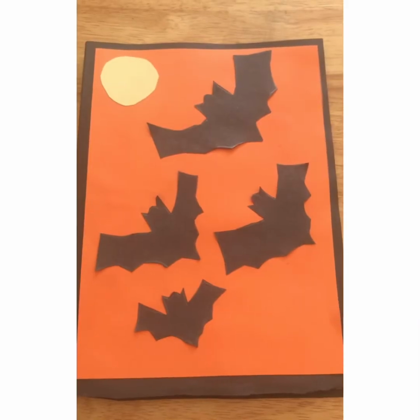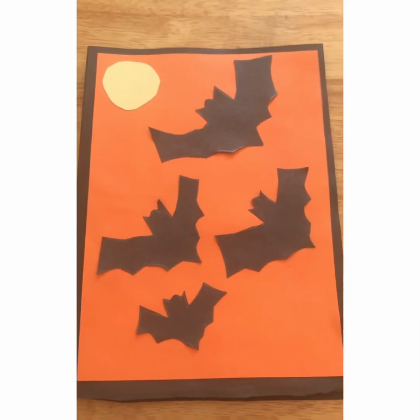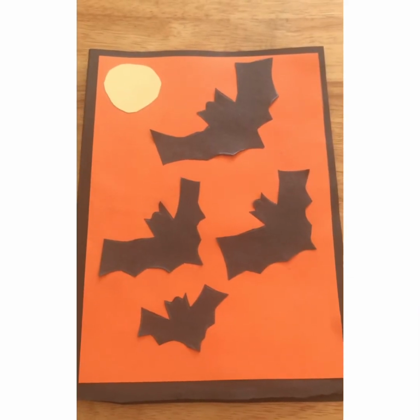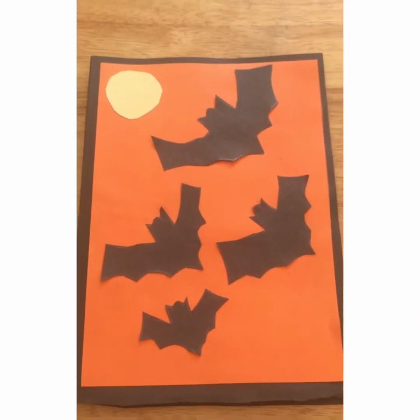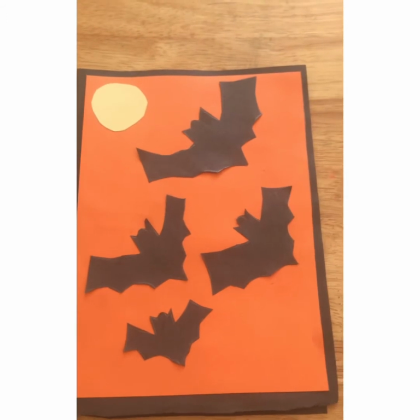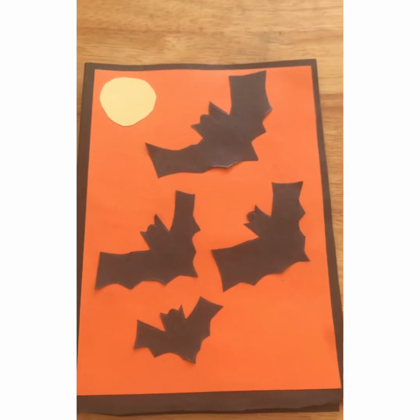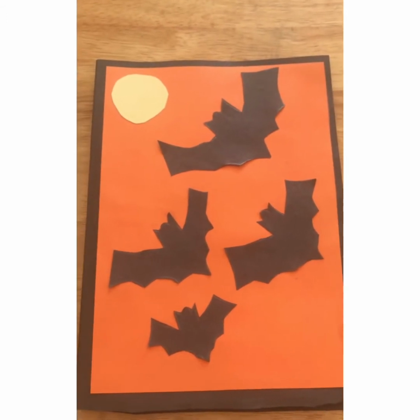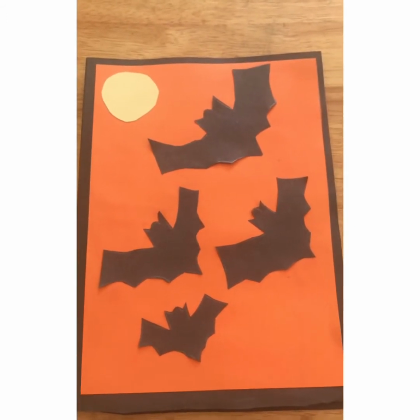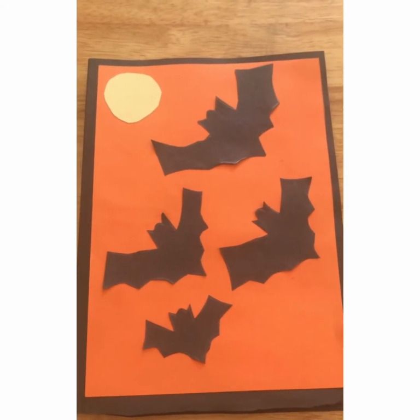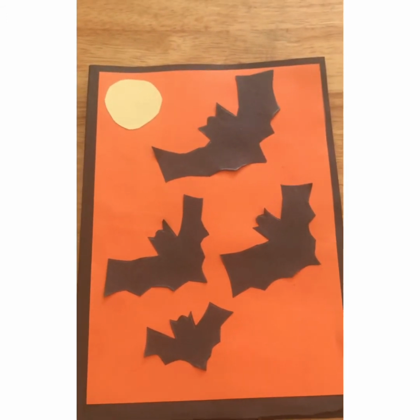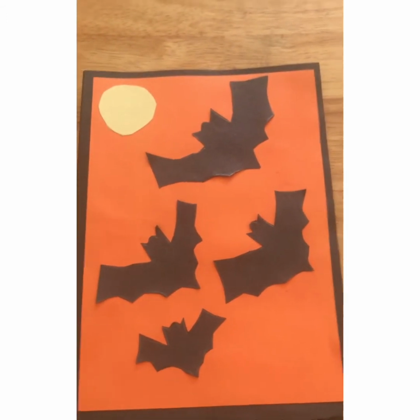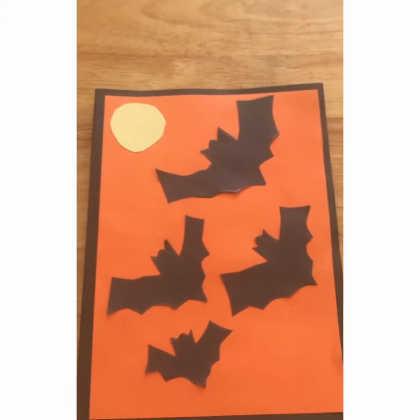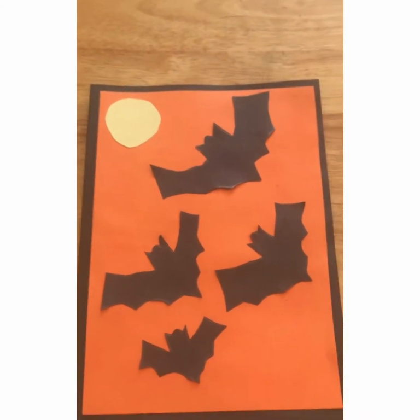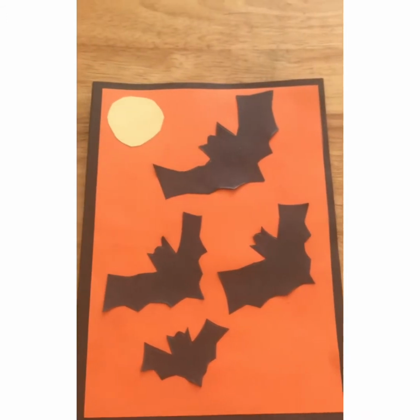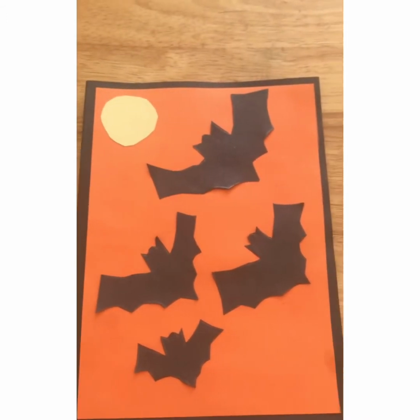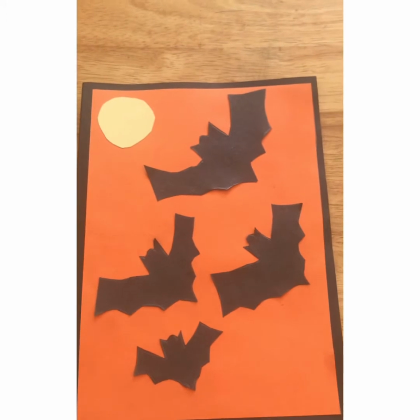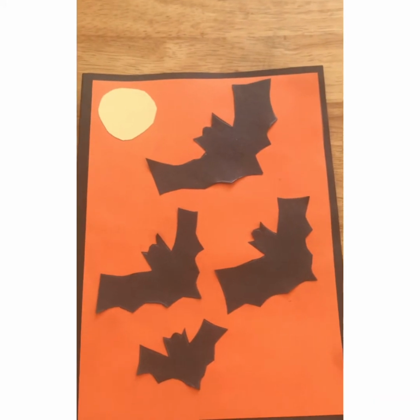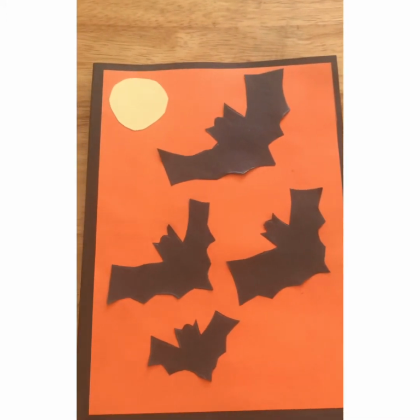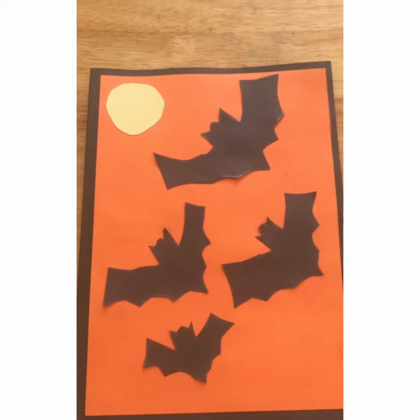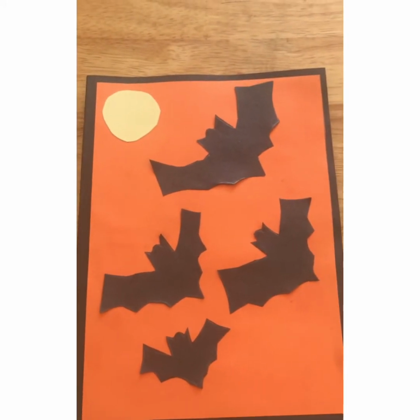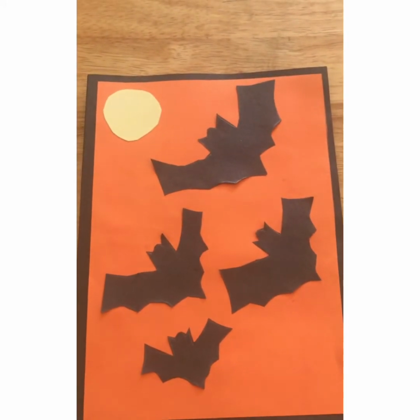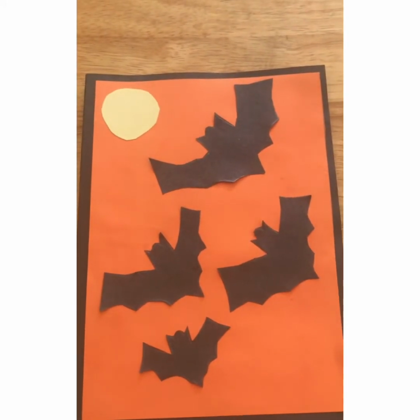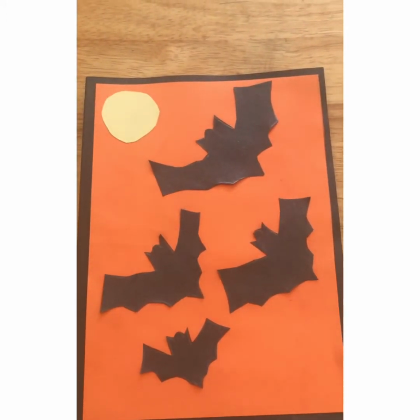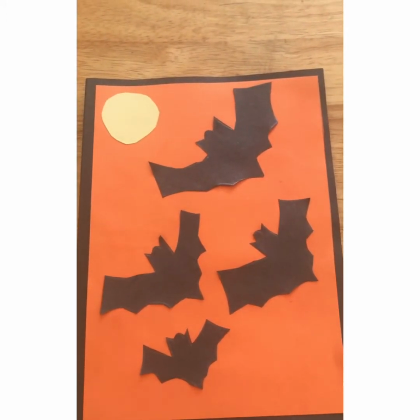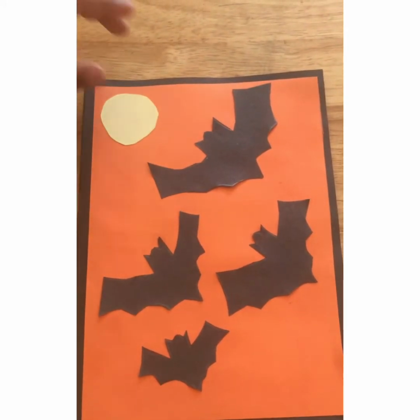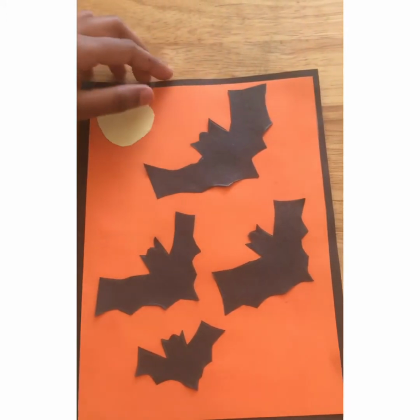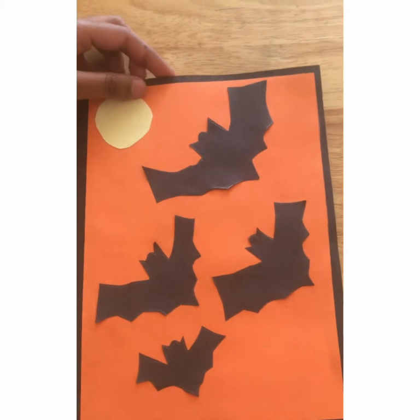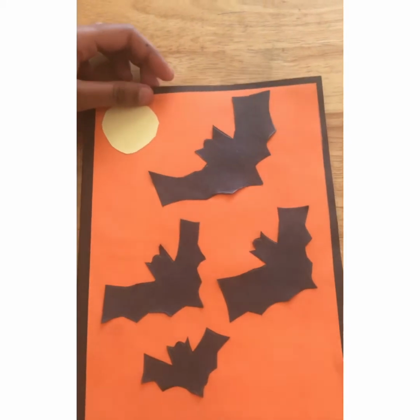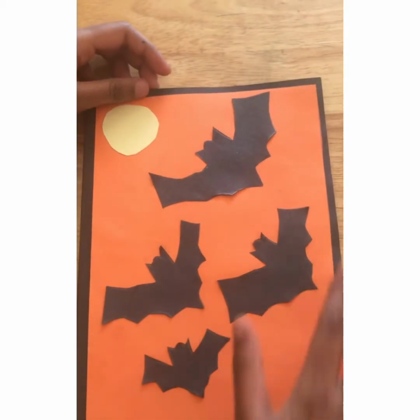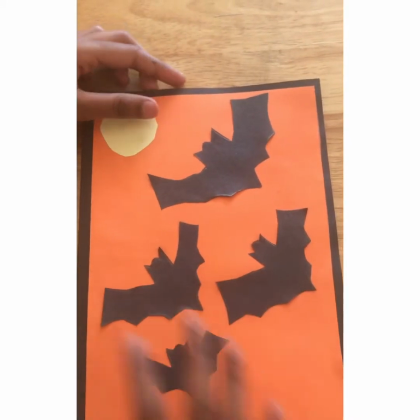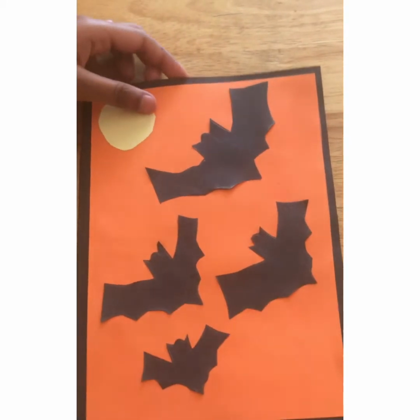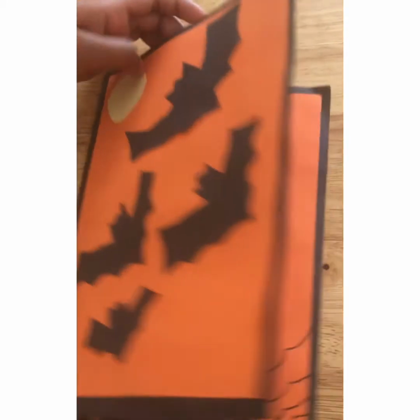Hello, I'm Nikshita and welcome to Nikshita's Art Gallery. Today in this video I'll be showing you guys how to make a pop-up Halloween card. Let's get started.